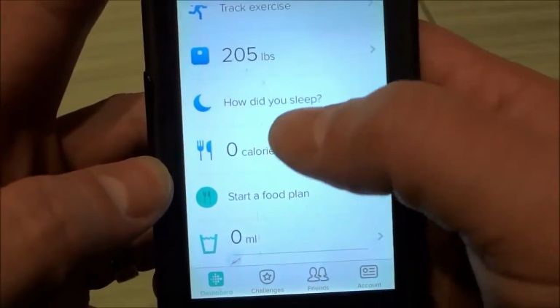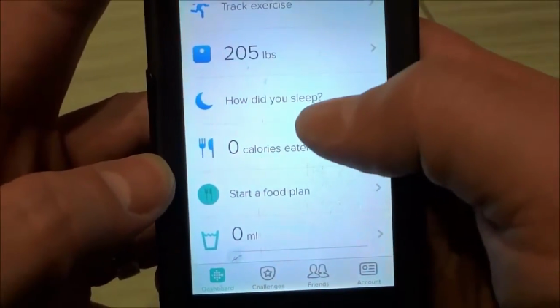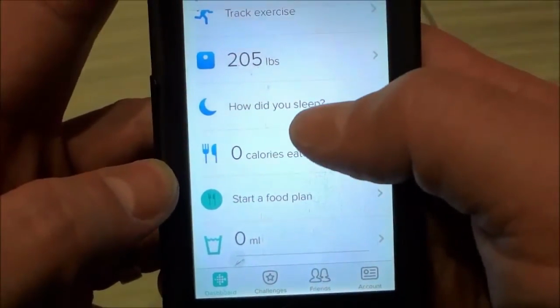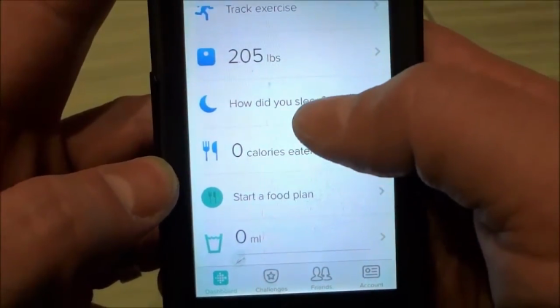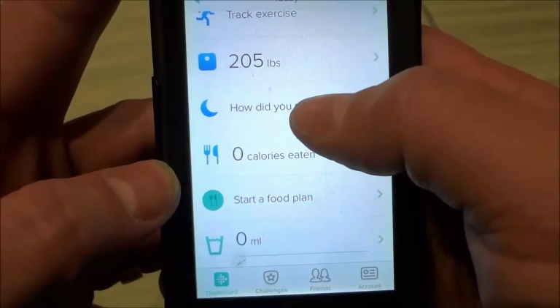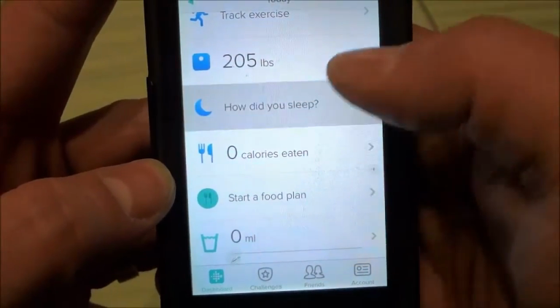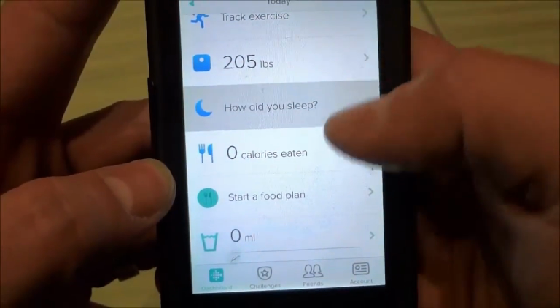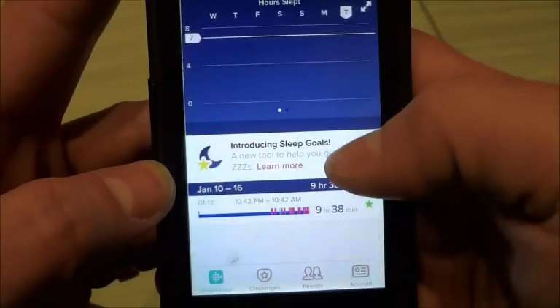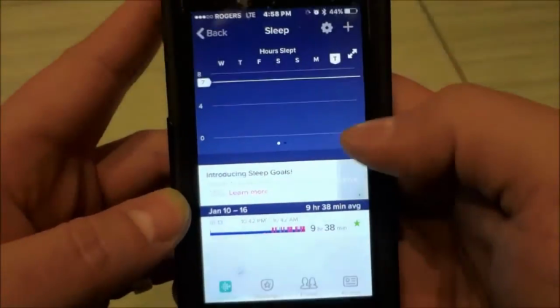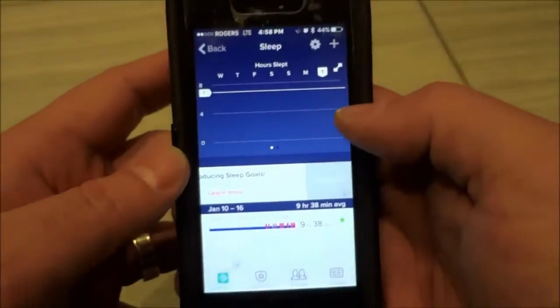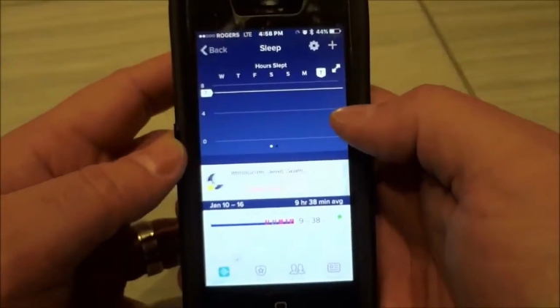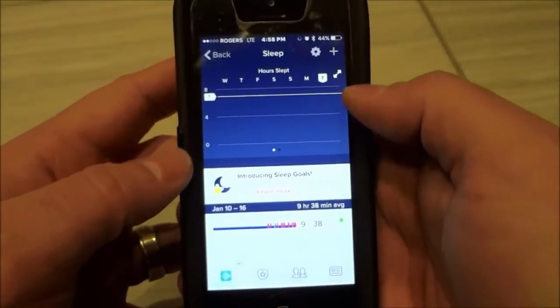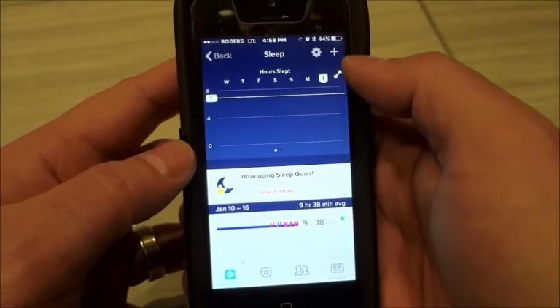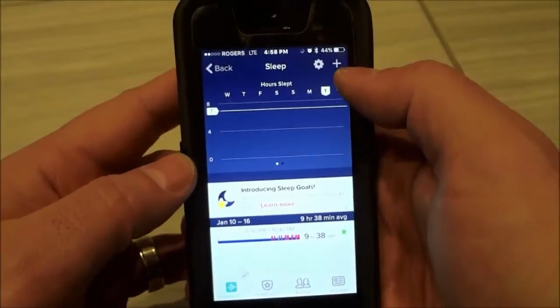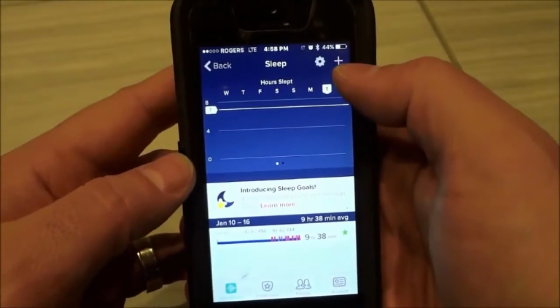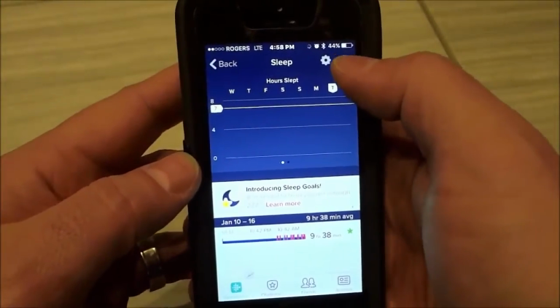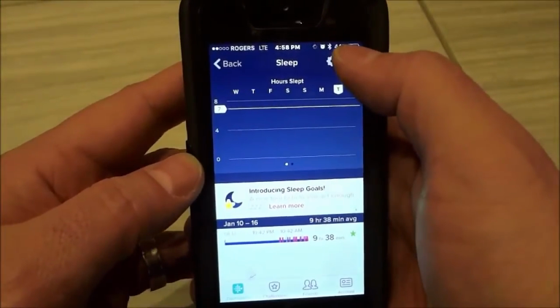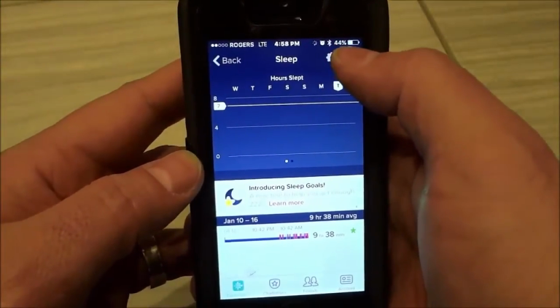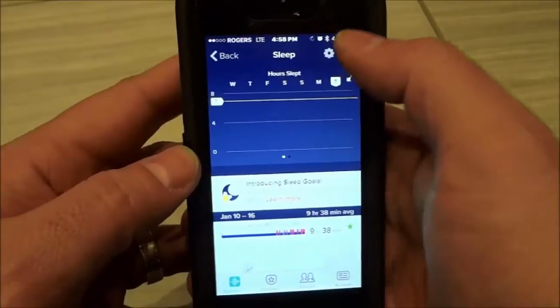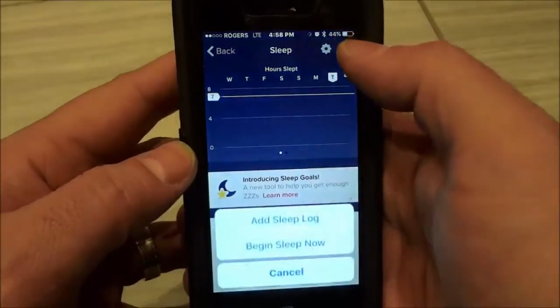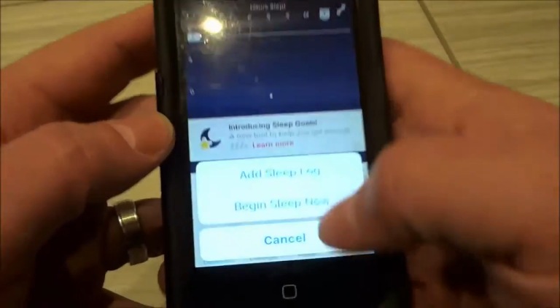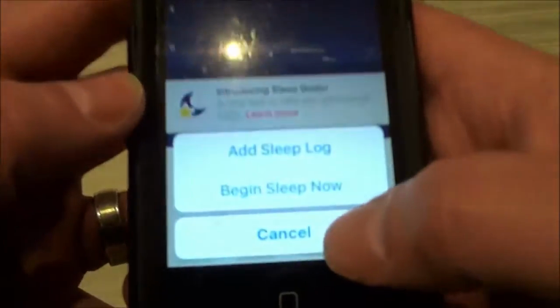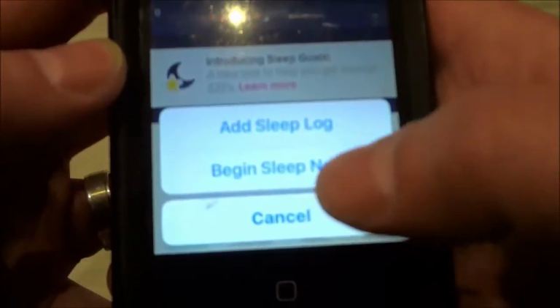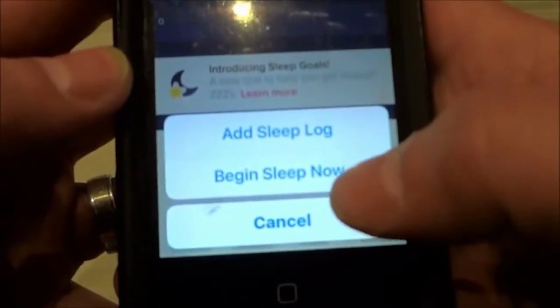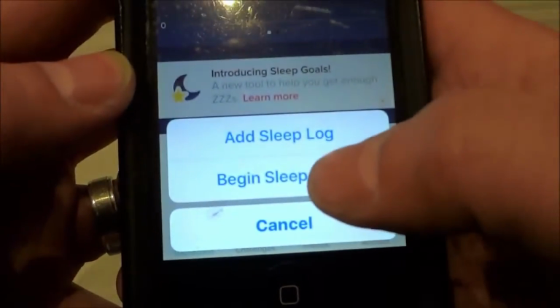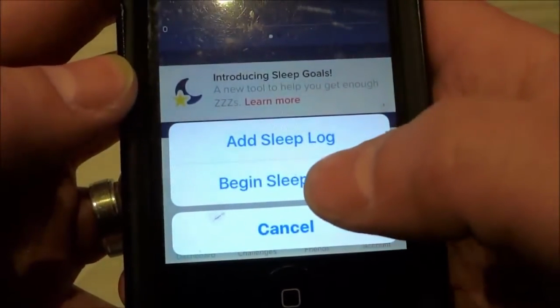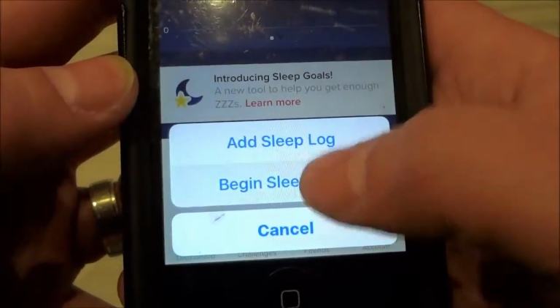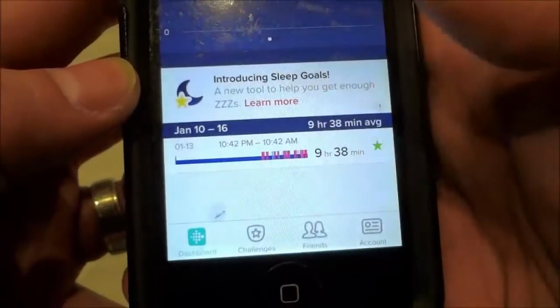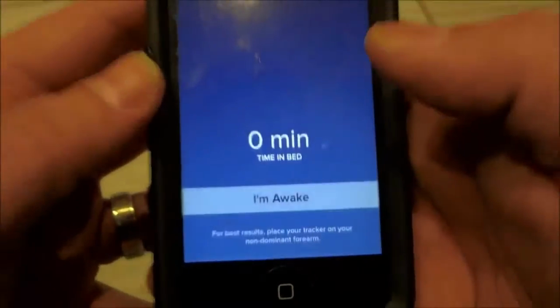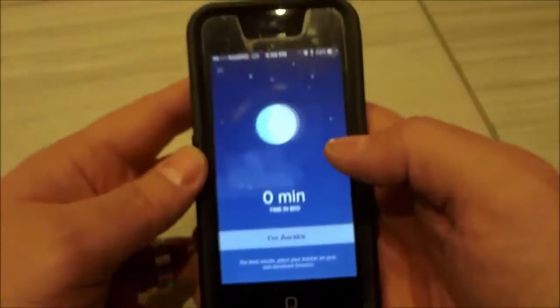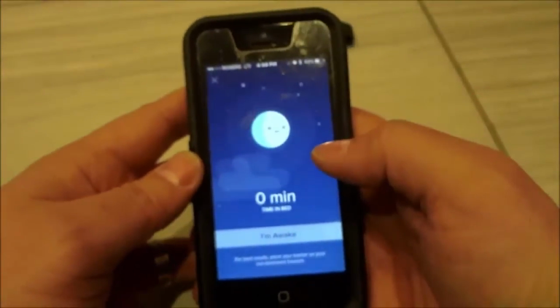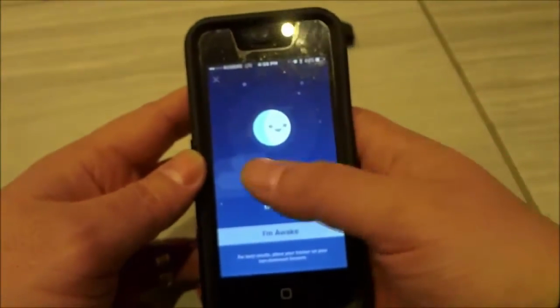You can see right there it says 'How did you sleep?' I'm going to click it and it brings me to this screen. There's a plus symbol right here — I'm going to click the plus symbol and select 'Begin sleep now.' Just click that and as you can see right here,